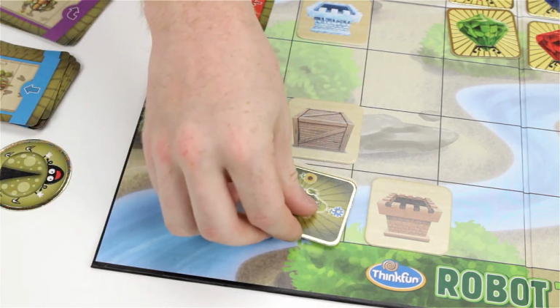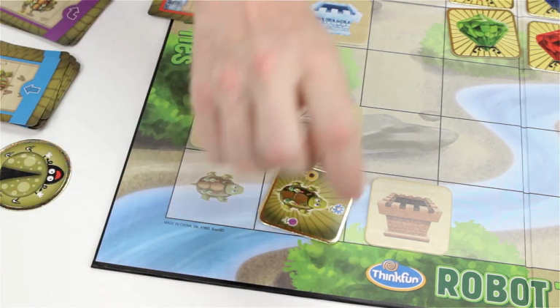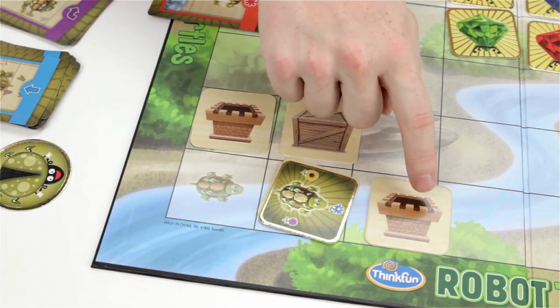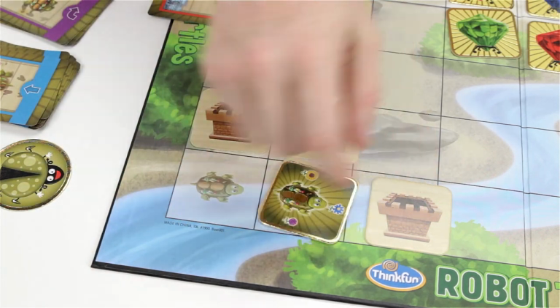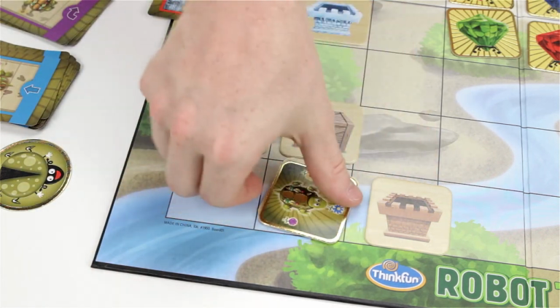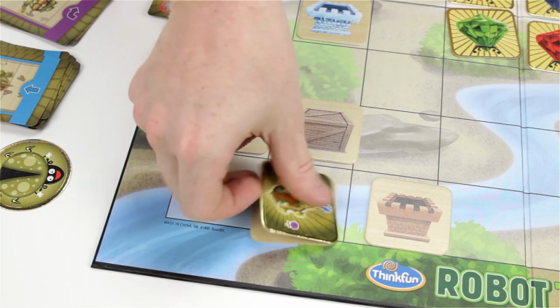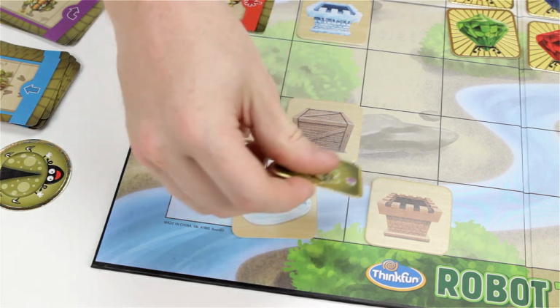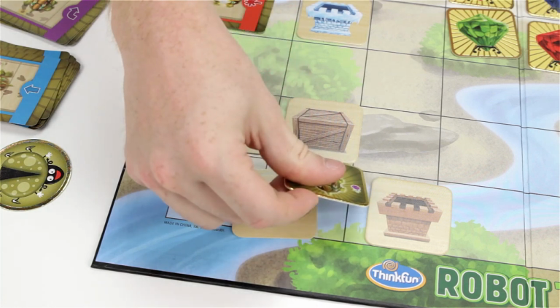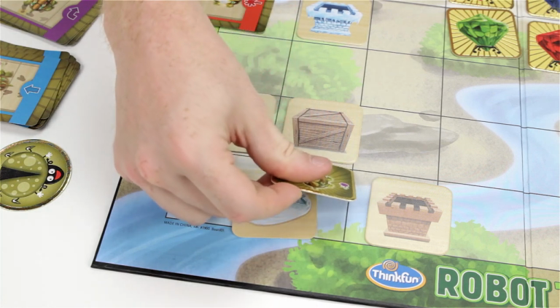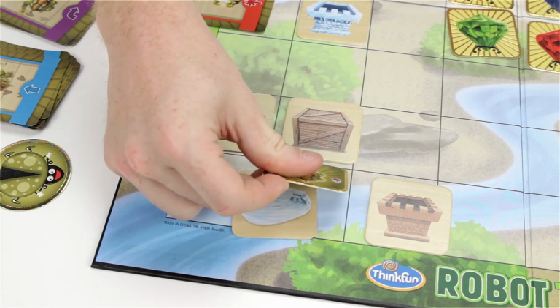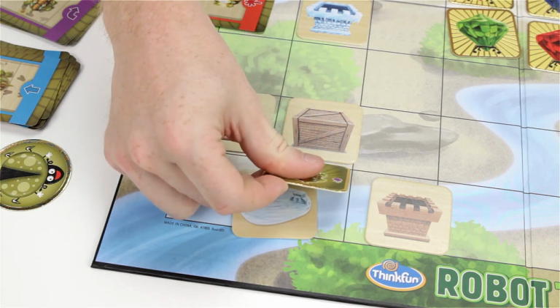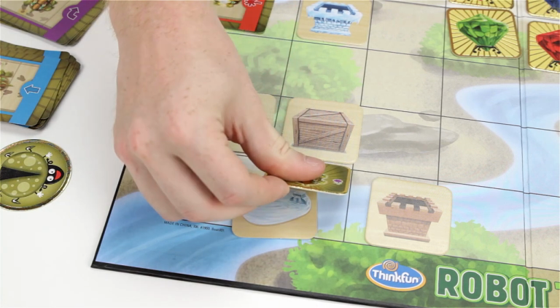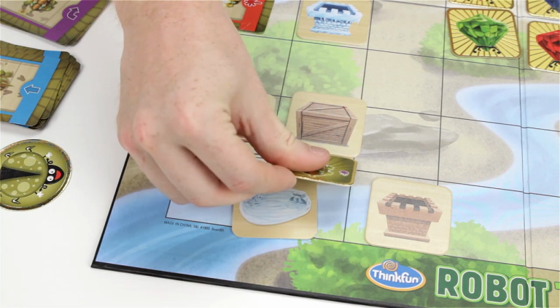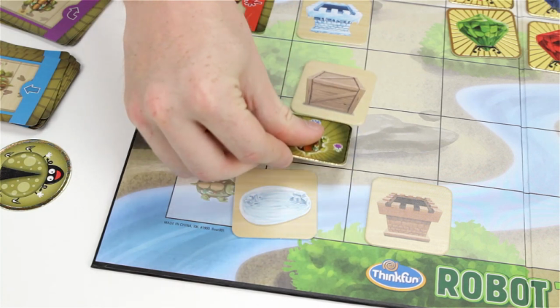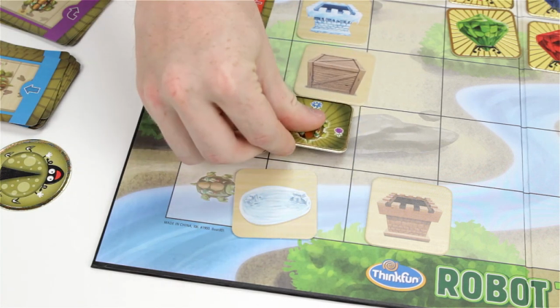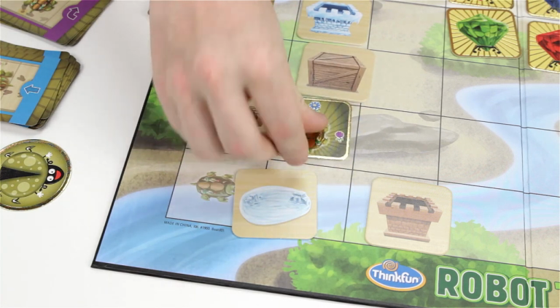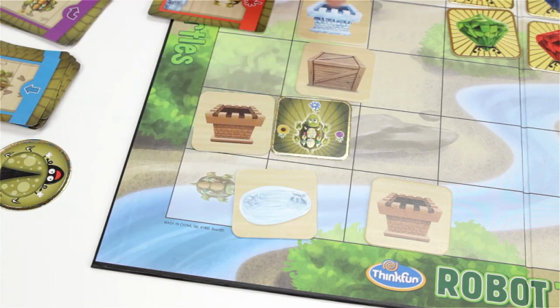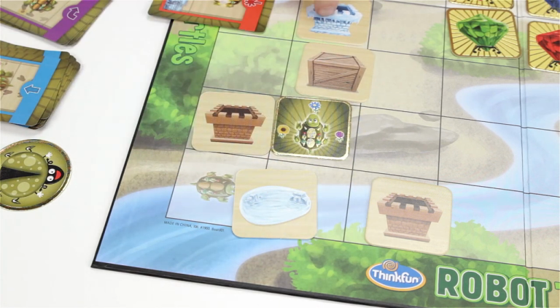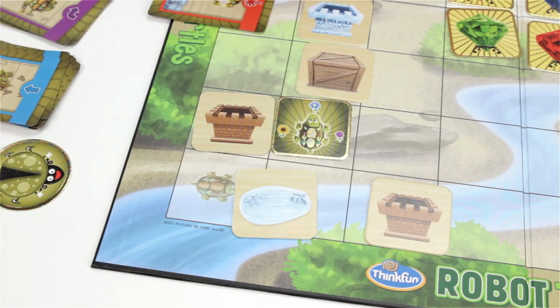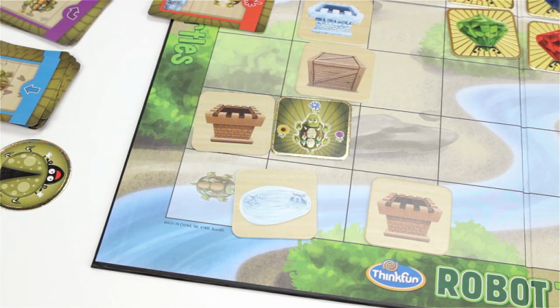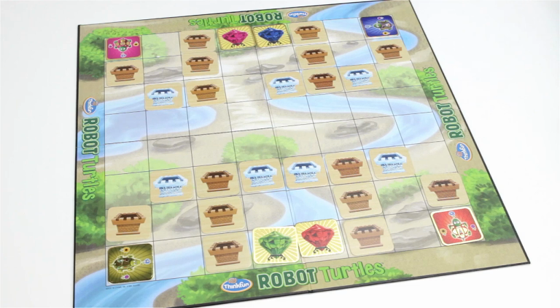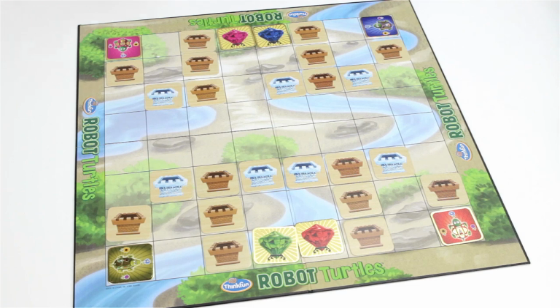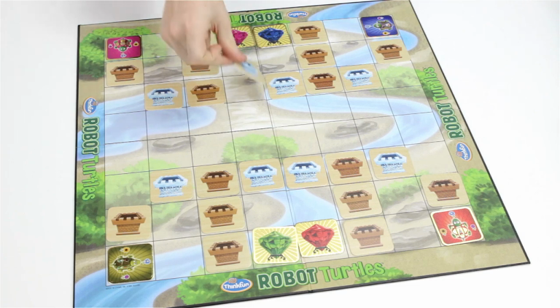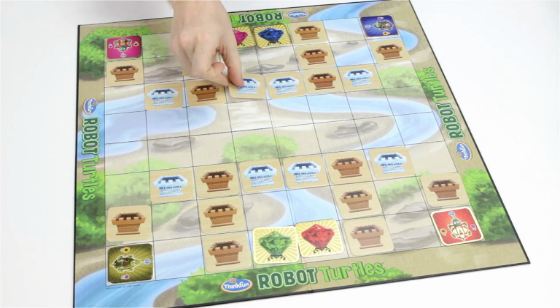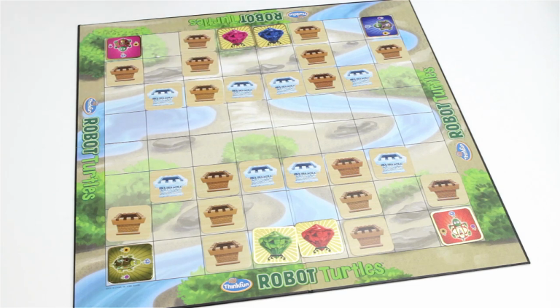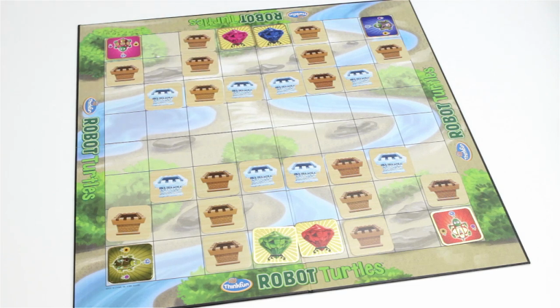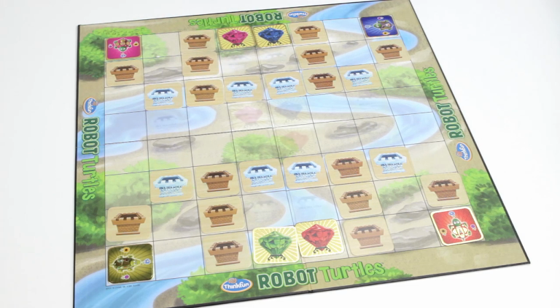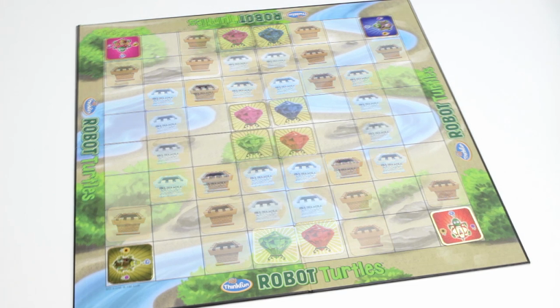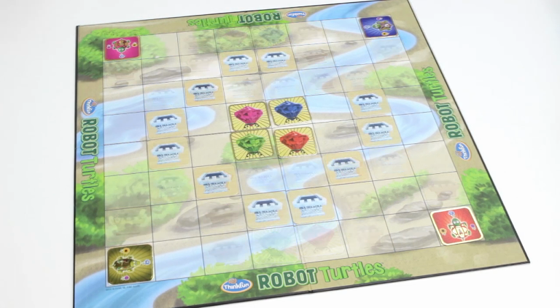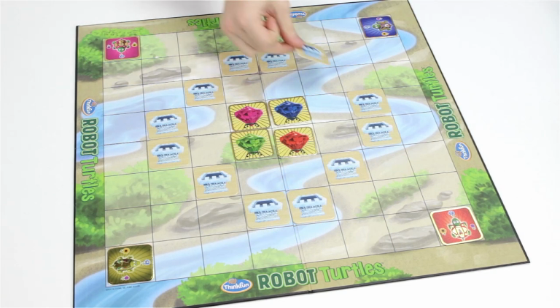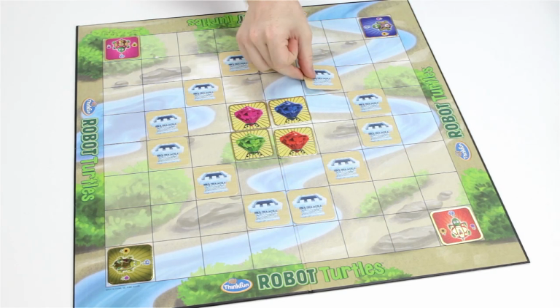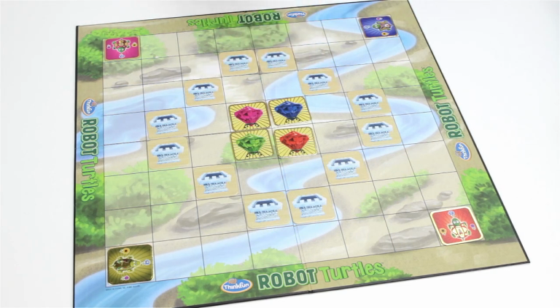Or a stone wall, which turtles have to move around, and crates, which can be pushed as long as nothing is blocking it. With the unlockables, you can create all sorts of complex layouts on the board.